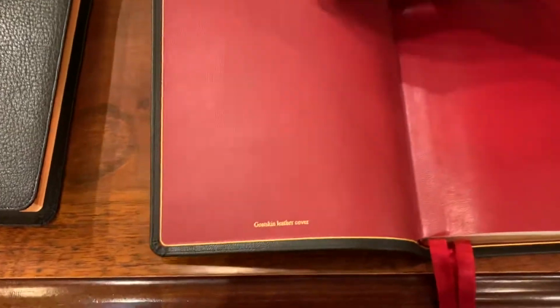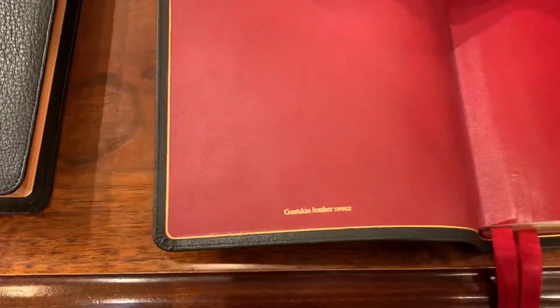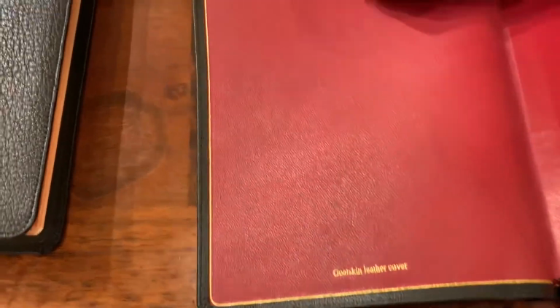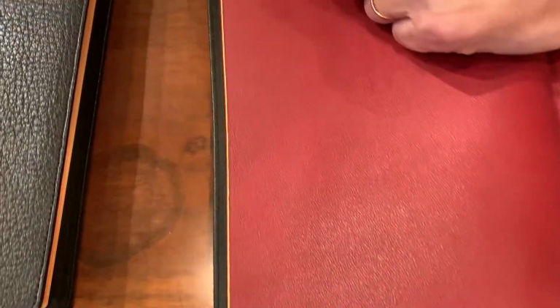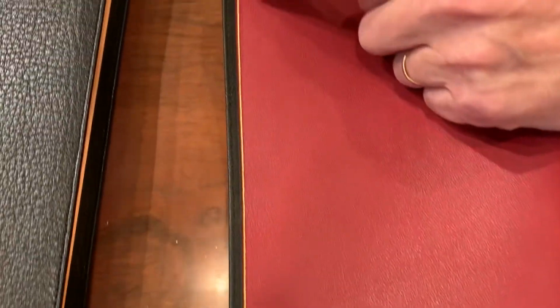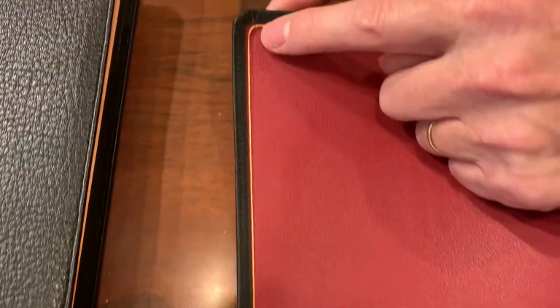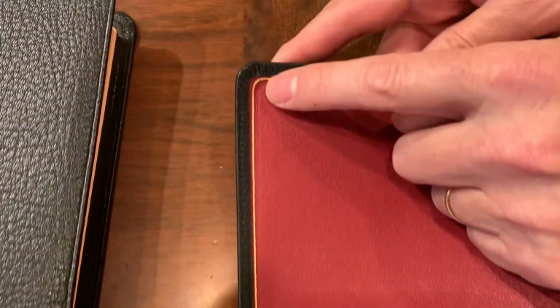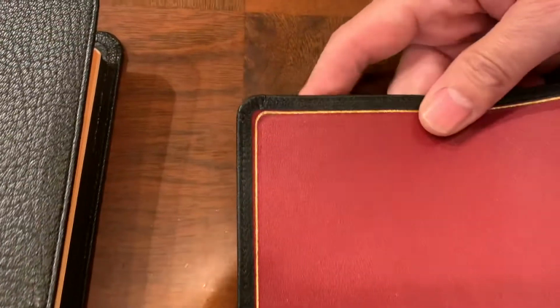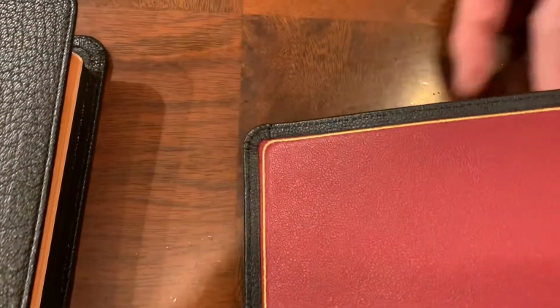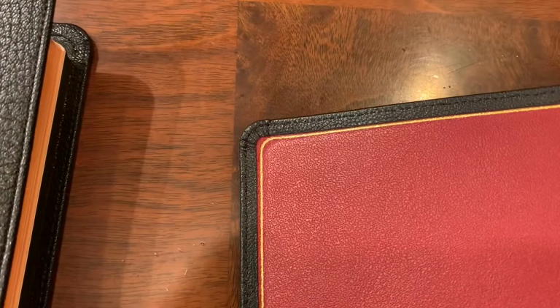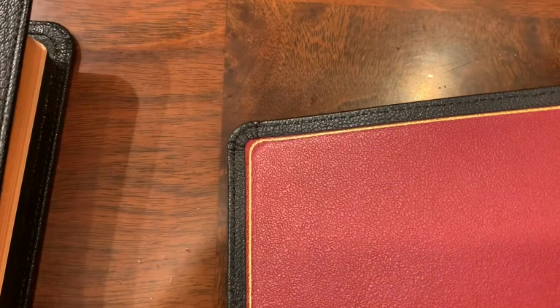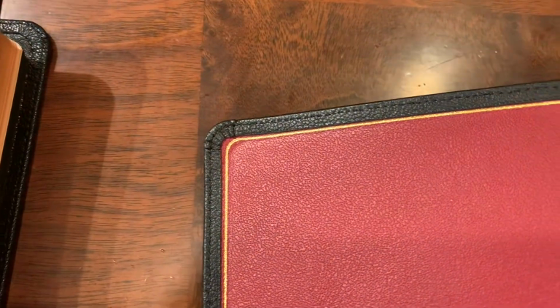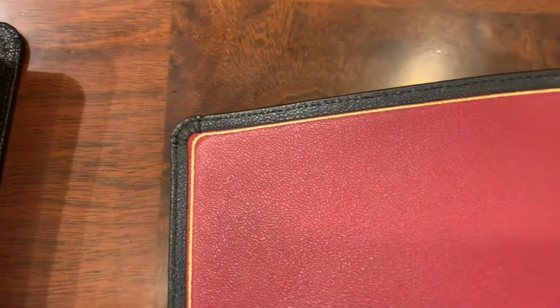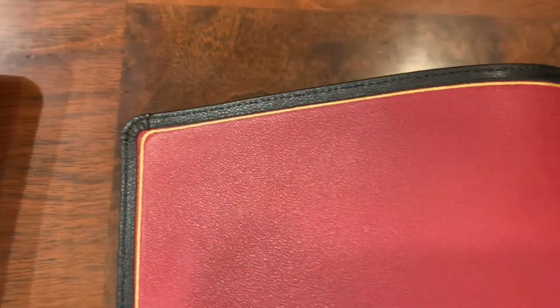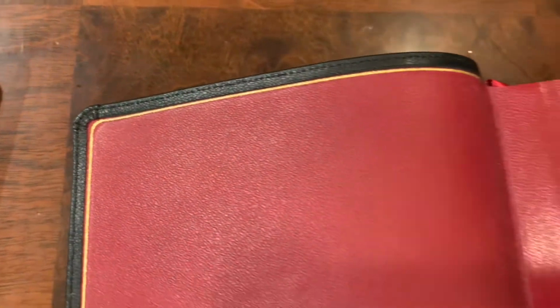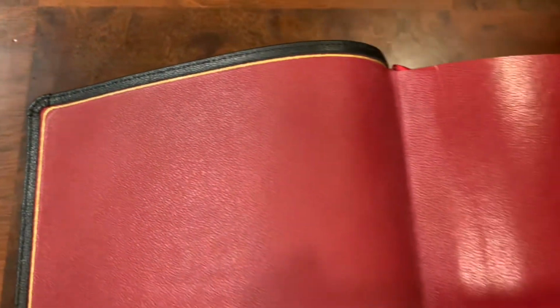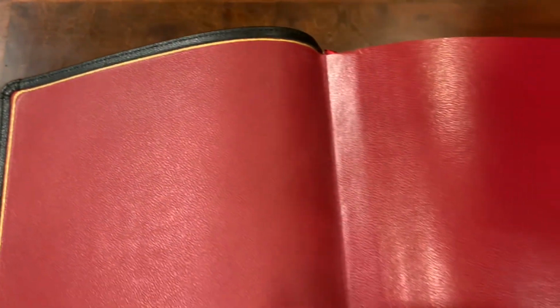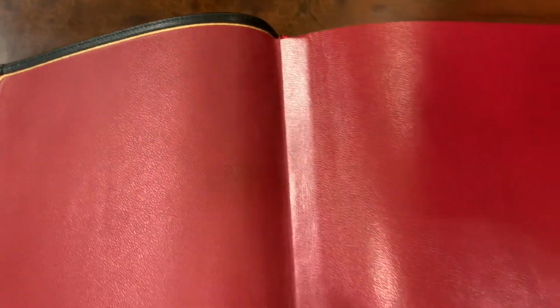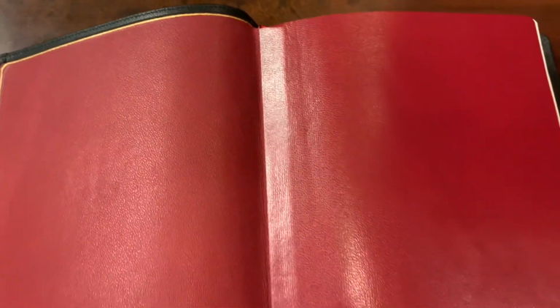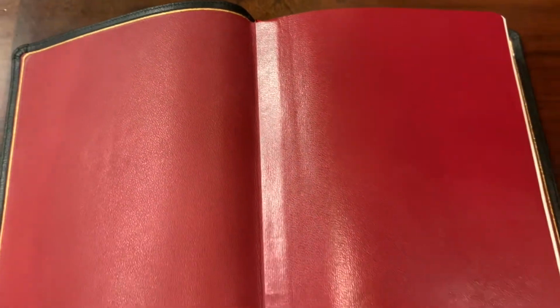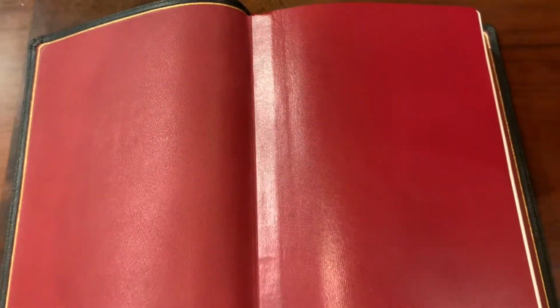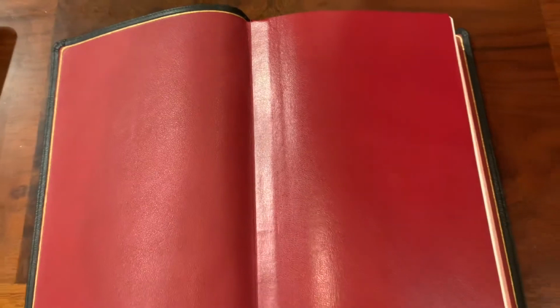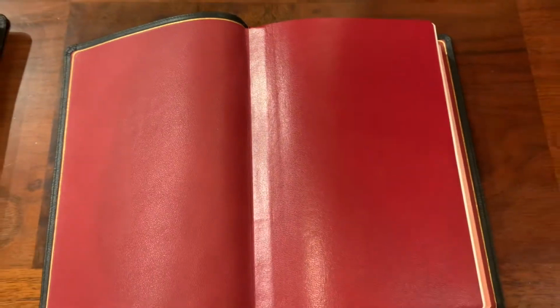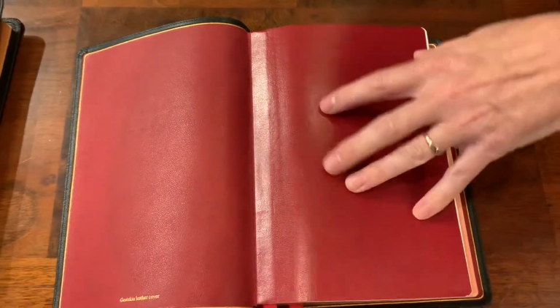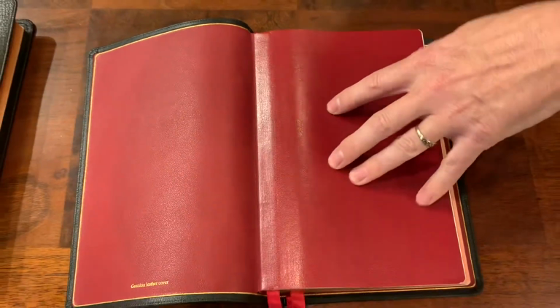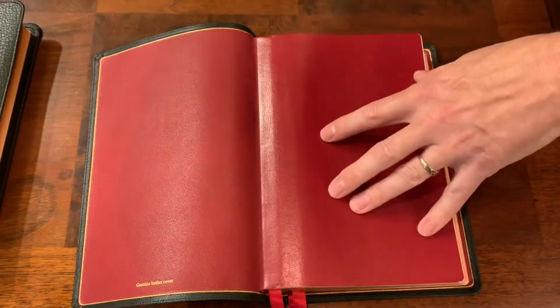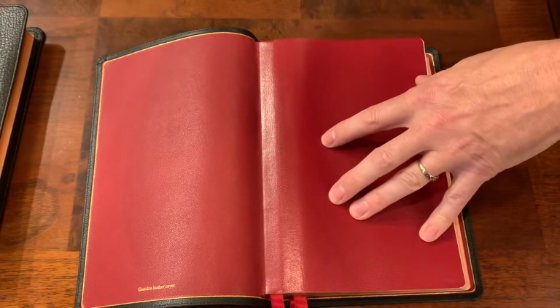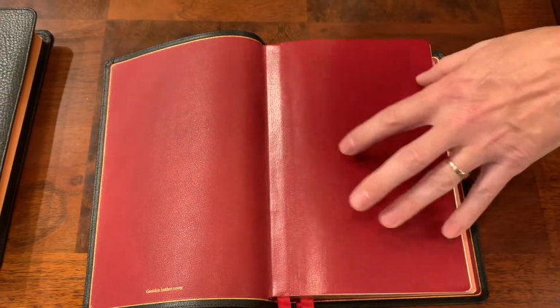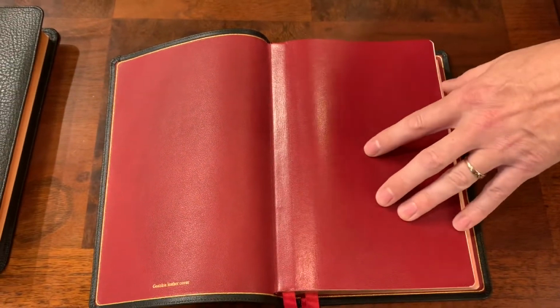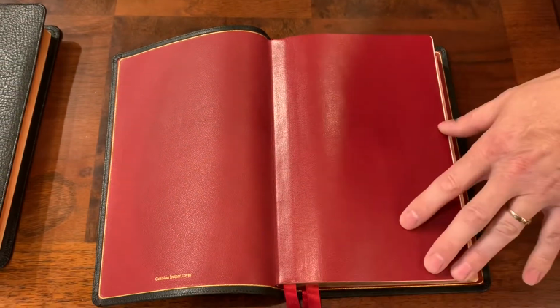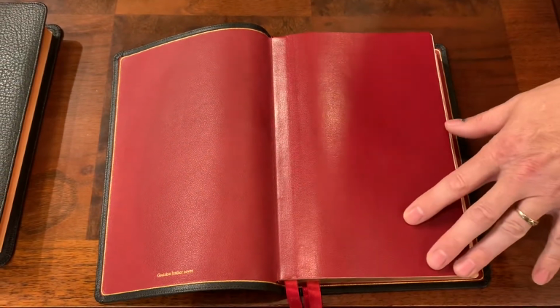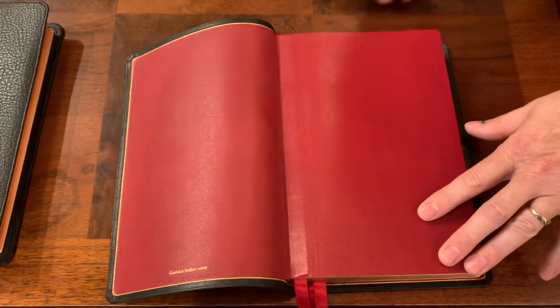Also, another good thing about premiums to look for is the corners. Make sure the corner work looks at least decent. On some of your lower-end mass-produced Bibles you're not going to see those premium corners, but on a Schuyler, an Allen, or a rebind it's definitely something you want to pay attention to.